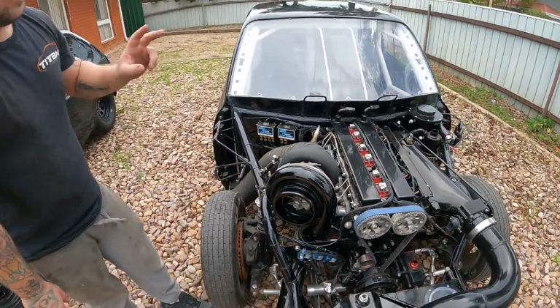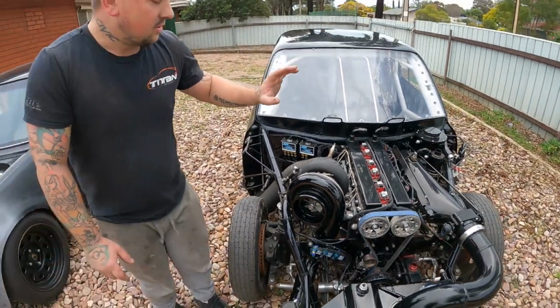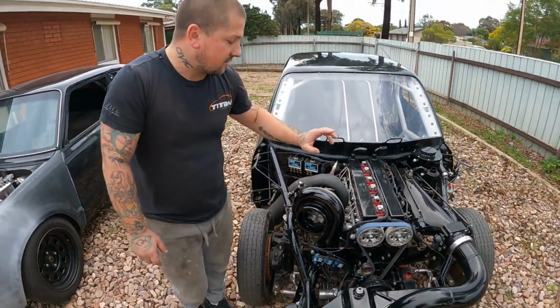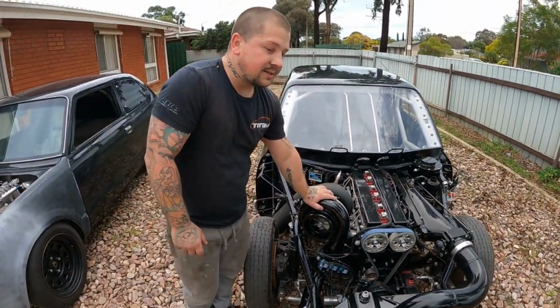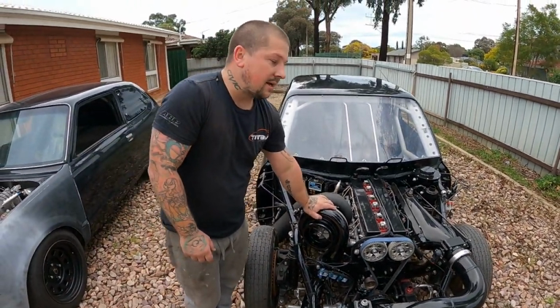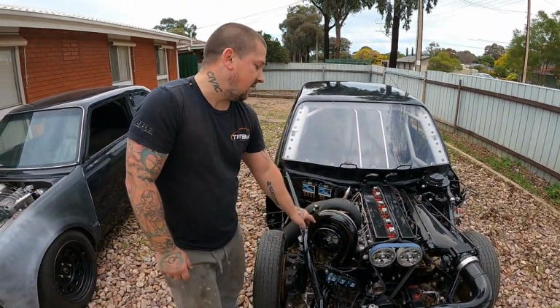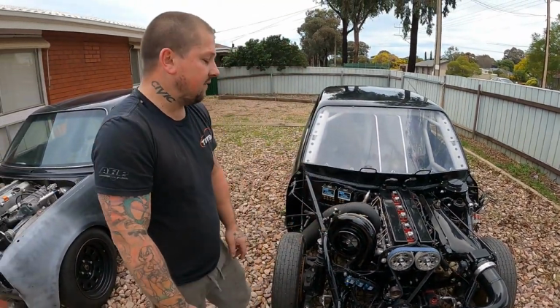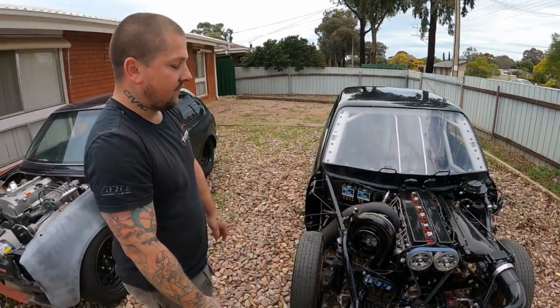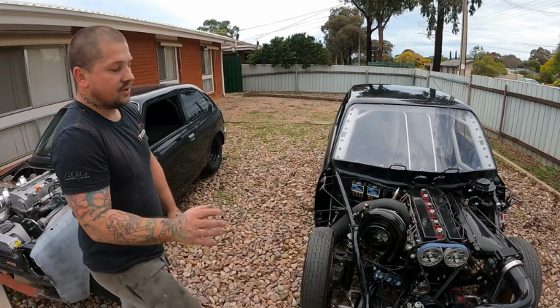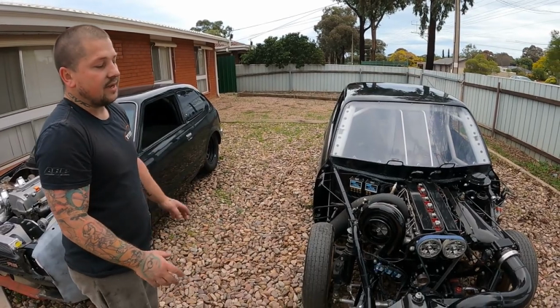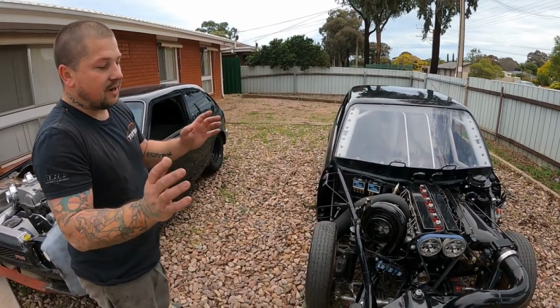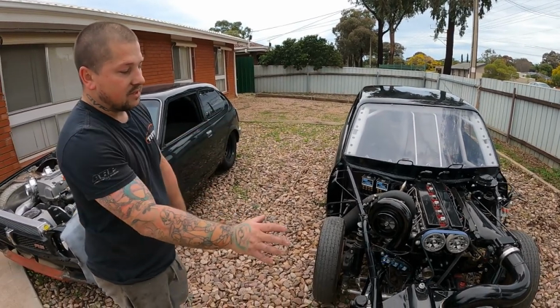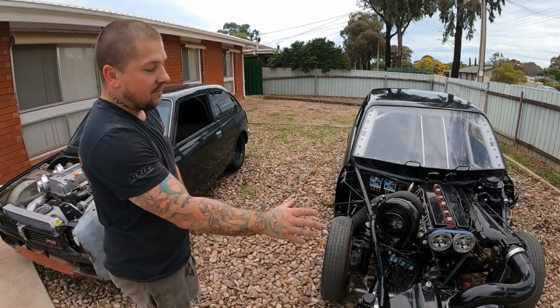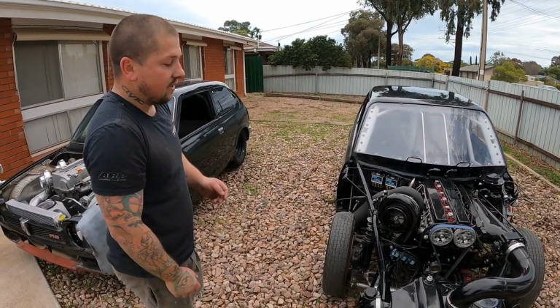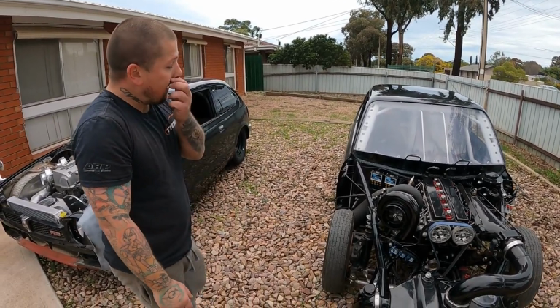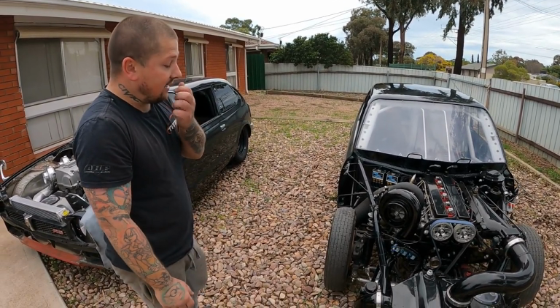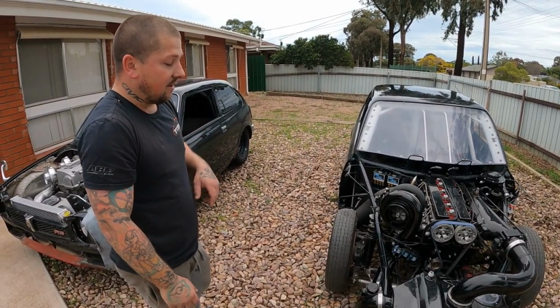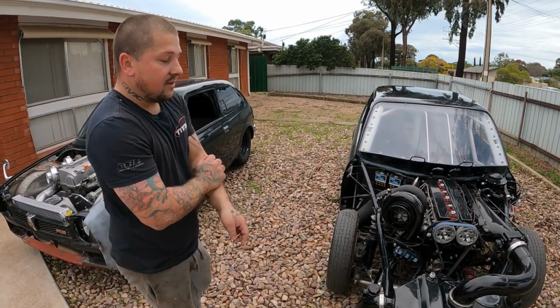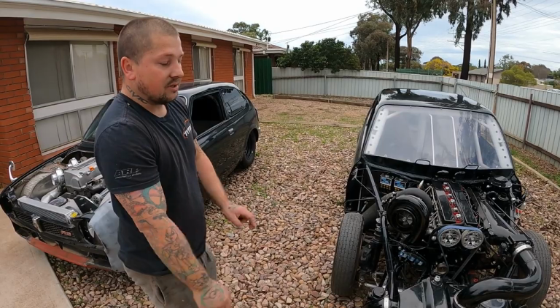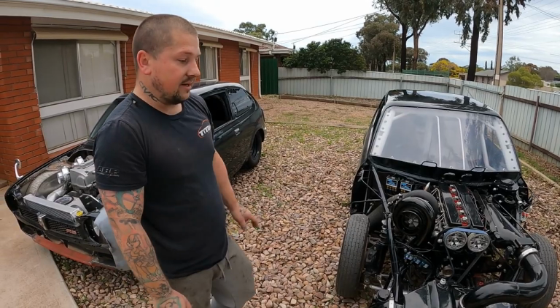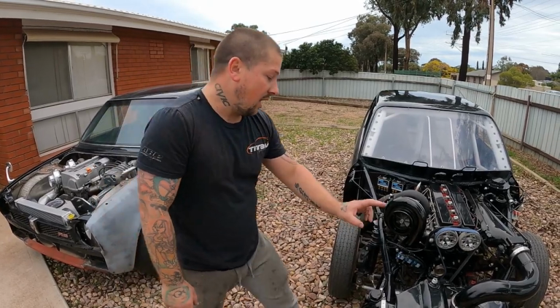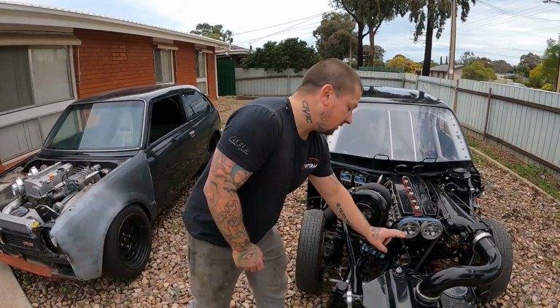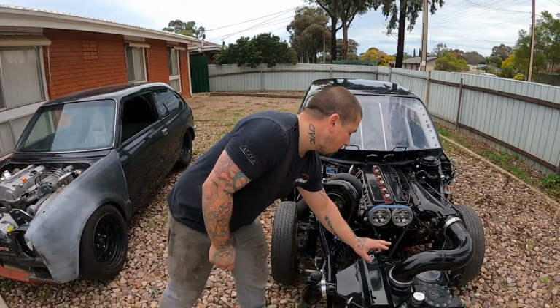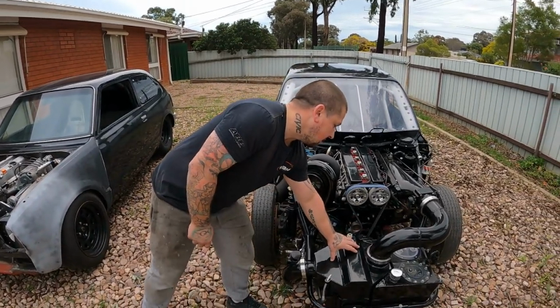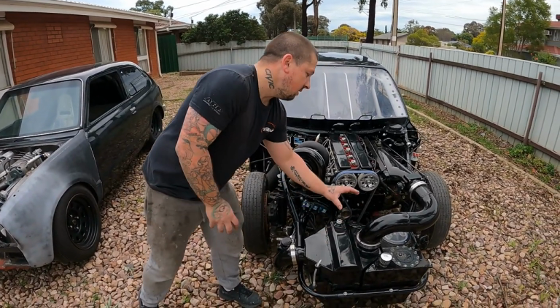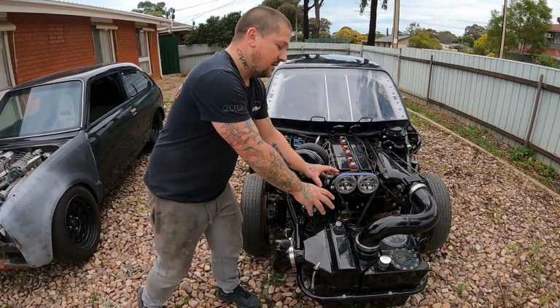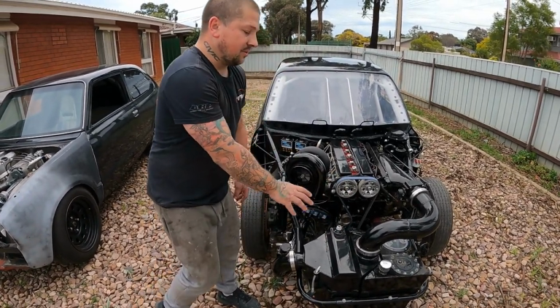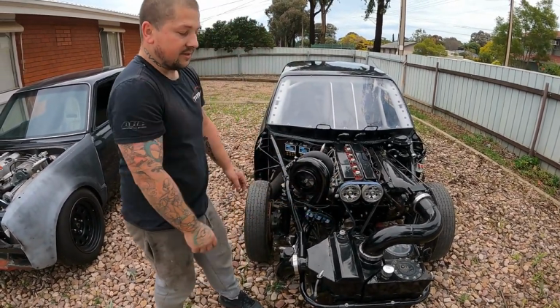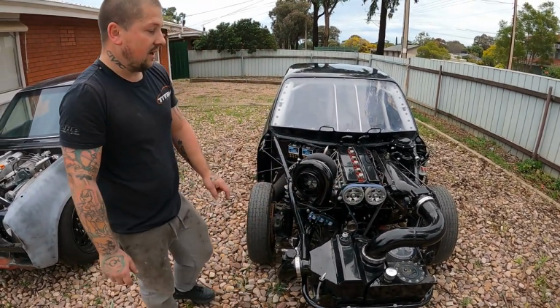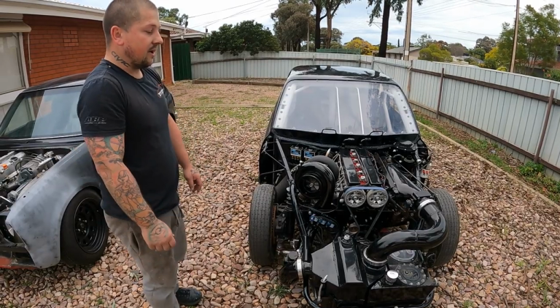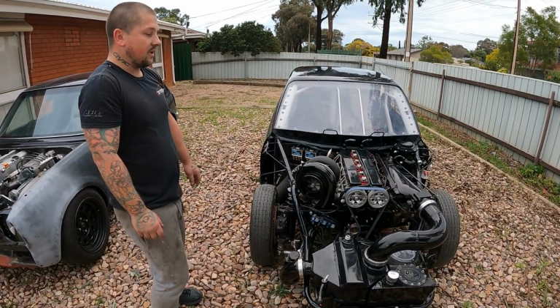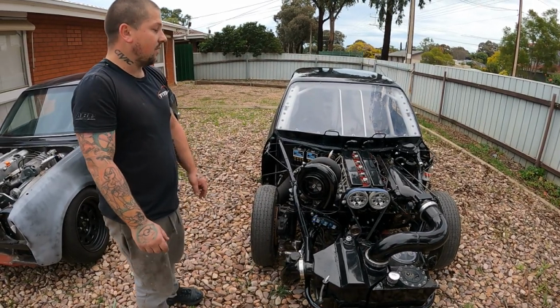The turbo on this one is a GD55. So it's a 2,000 horsepower combo. And this one's got the bee's knees — a water-to-air intercooler as well, a big 2,500 horsepower water-to-air intercooler.